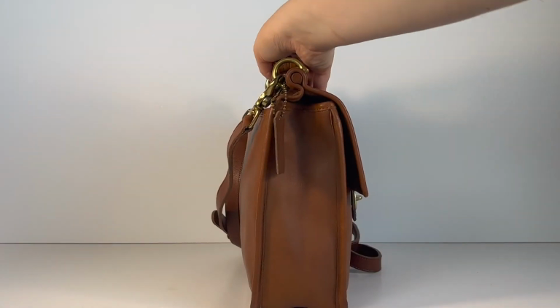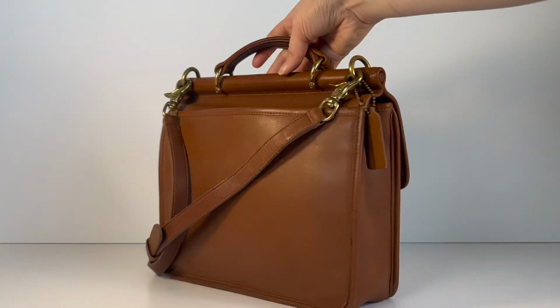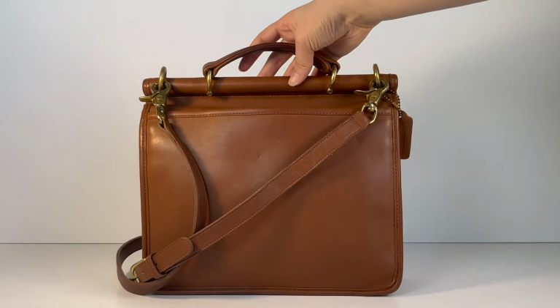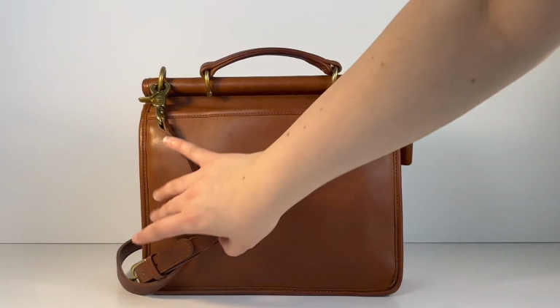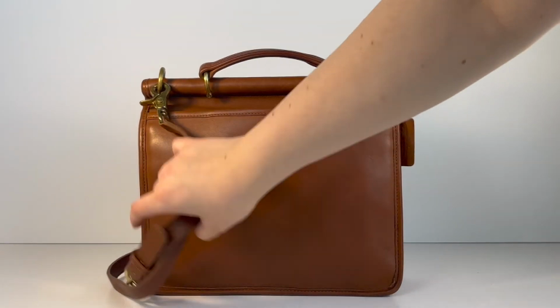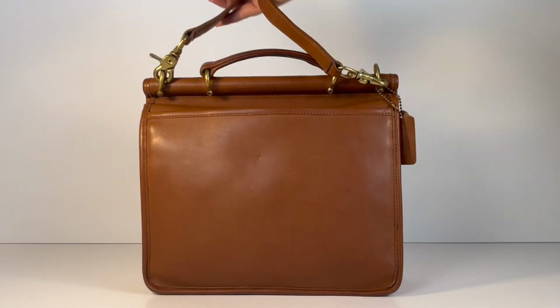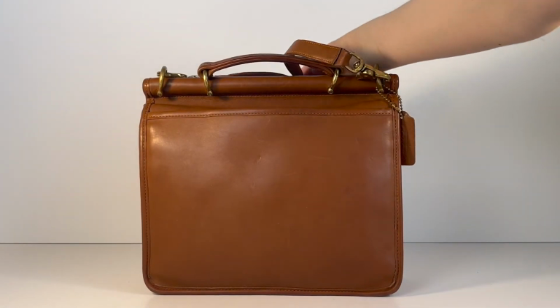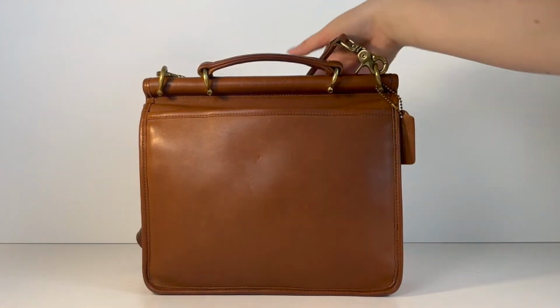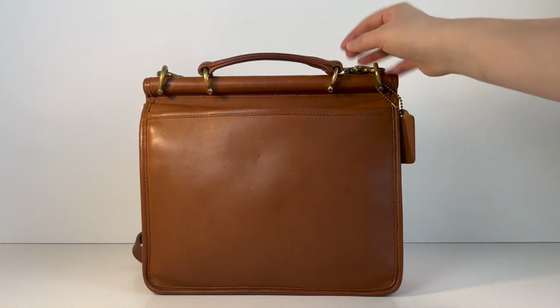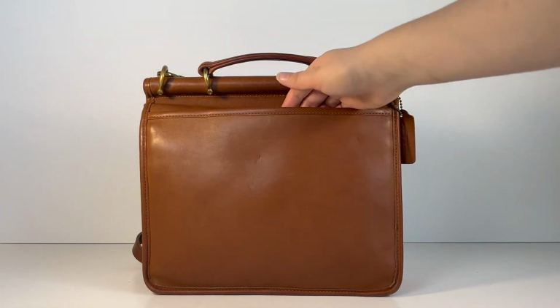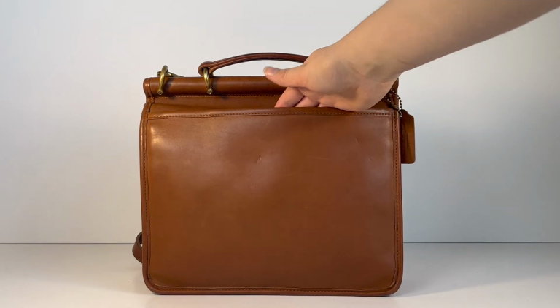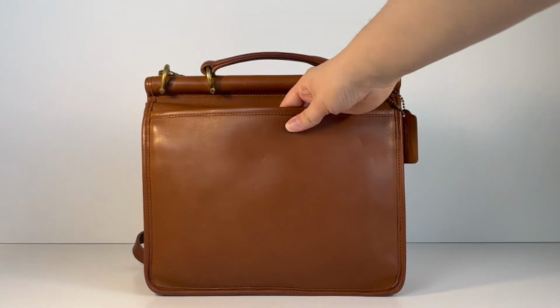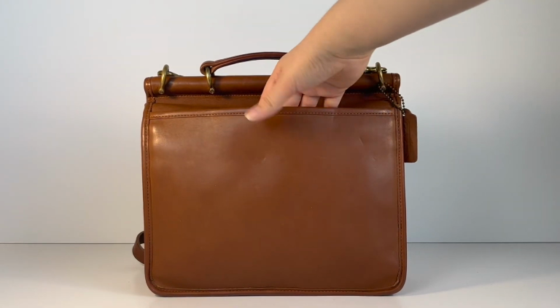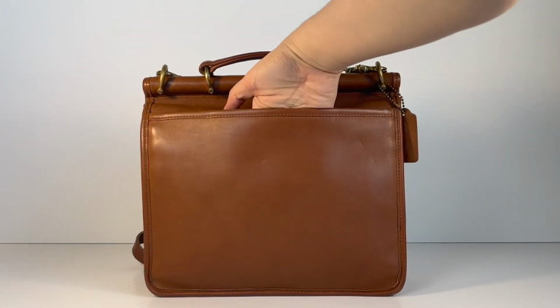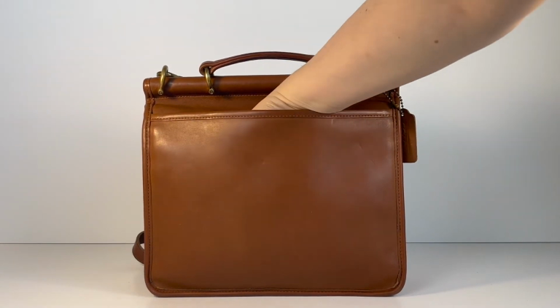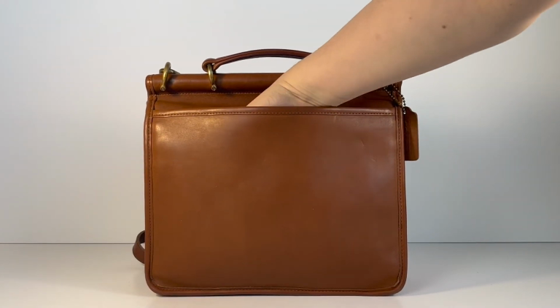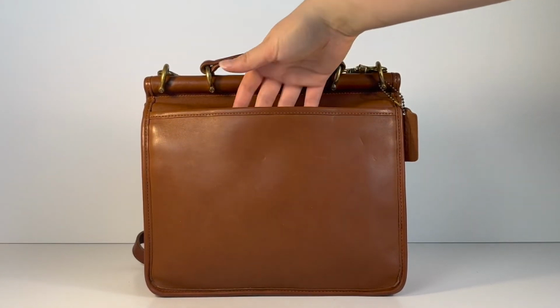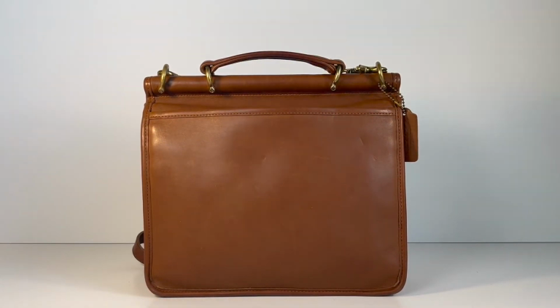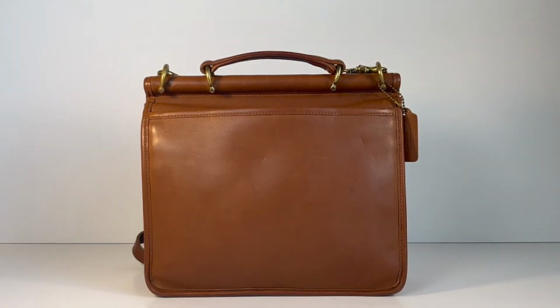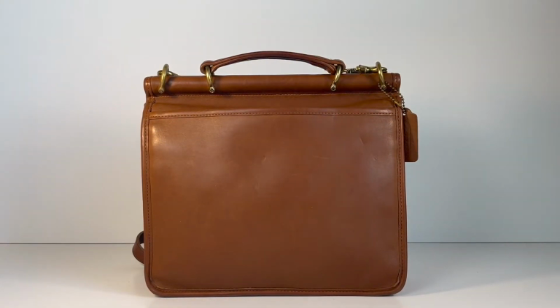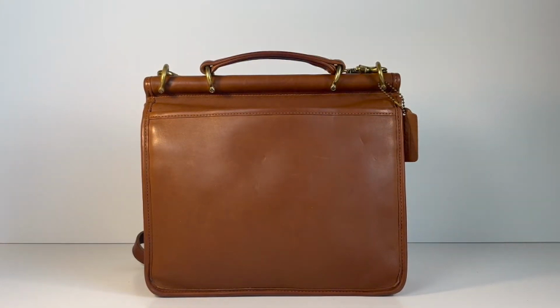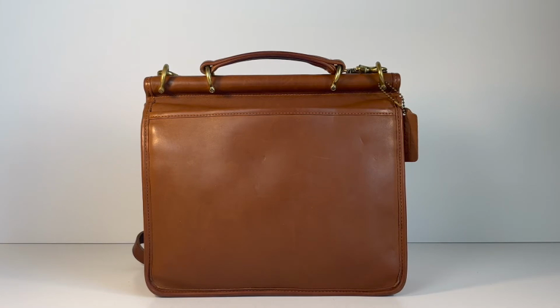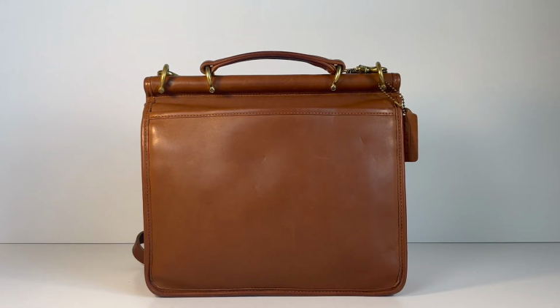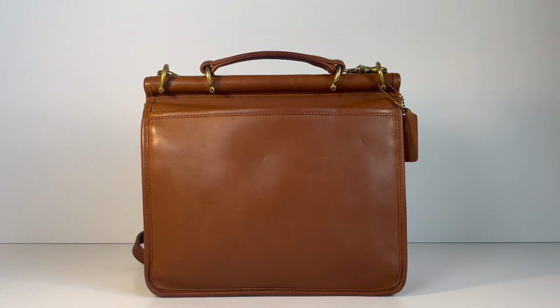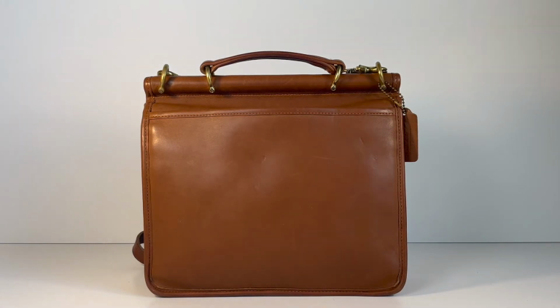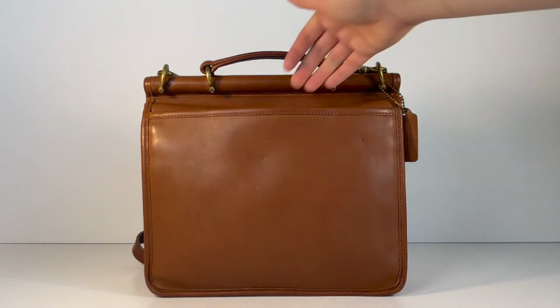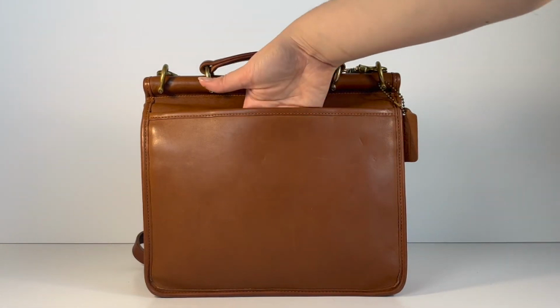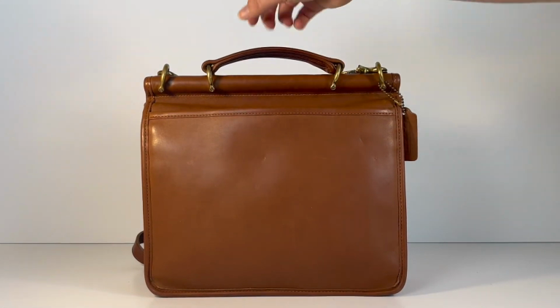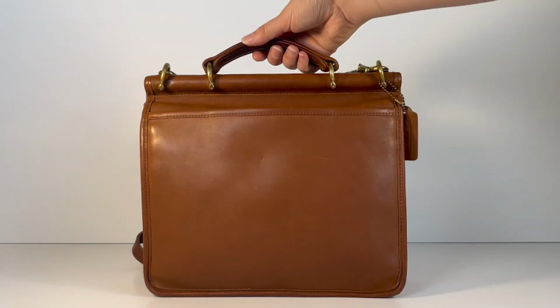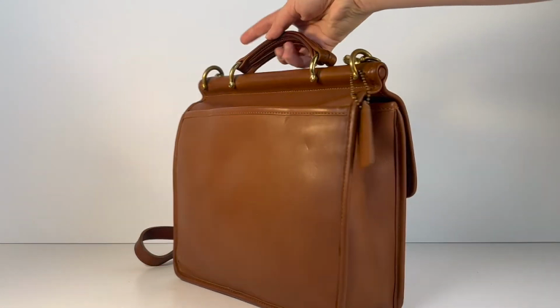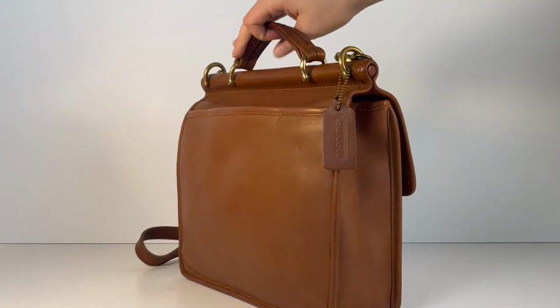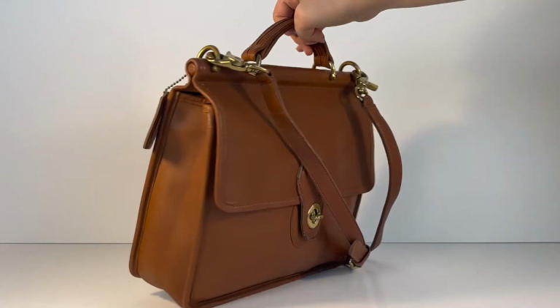And here's the back of the bag. It has a pretty large slip pocket on the back. If I were using this bag personally, I'd probably put my cell phone back here just to make it easy to grab when I need it.